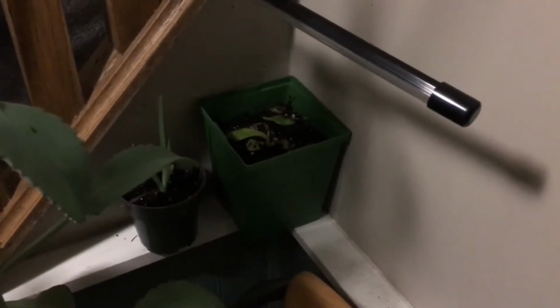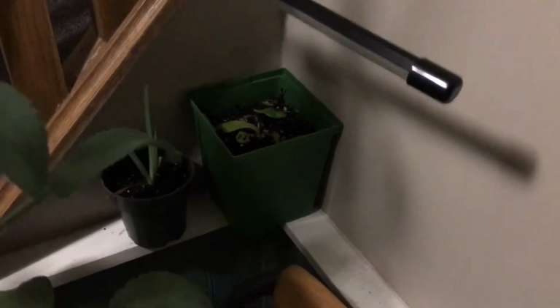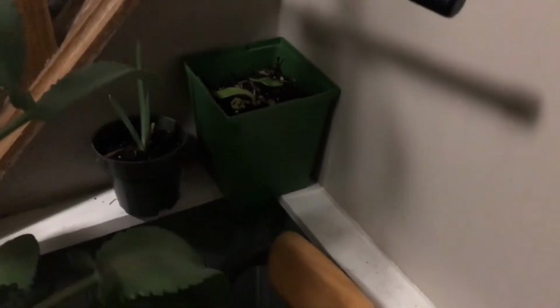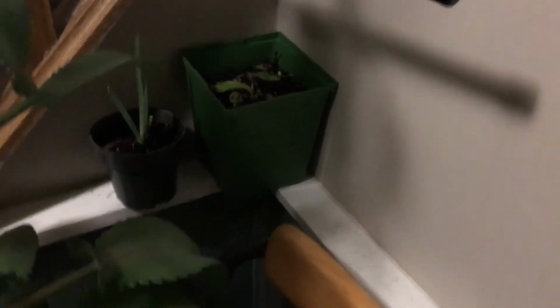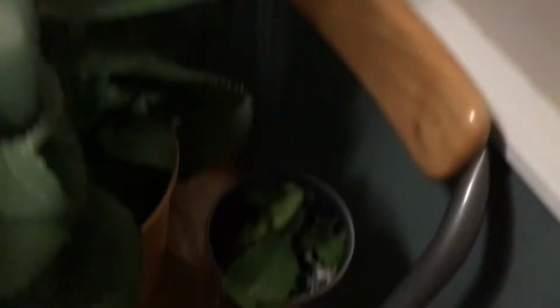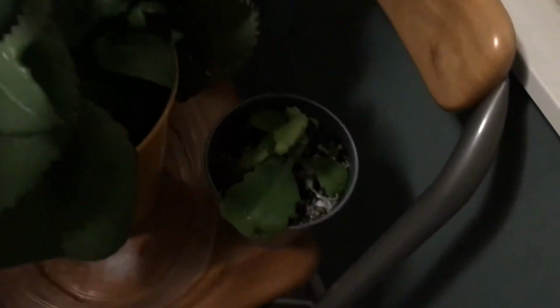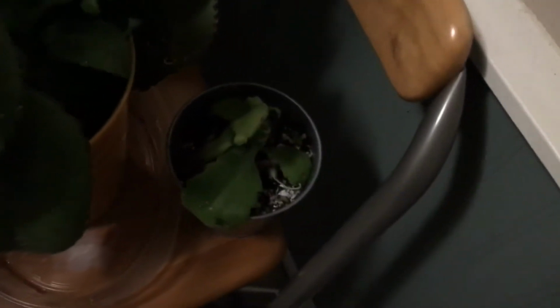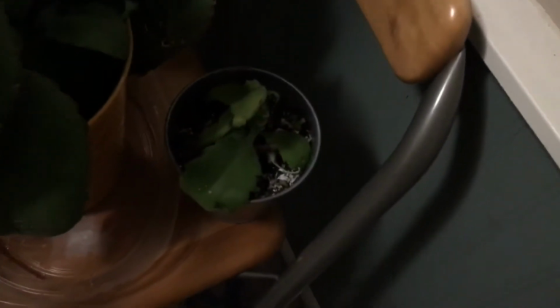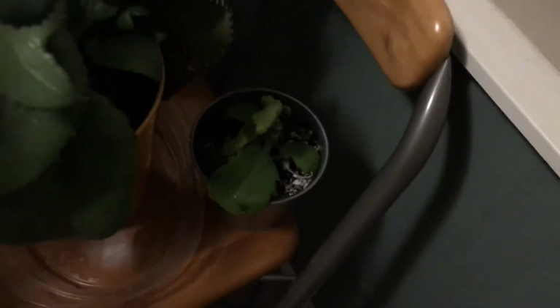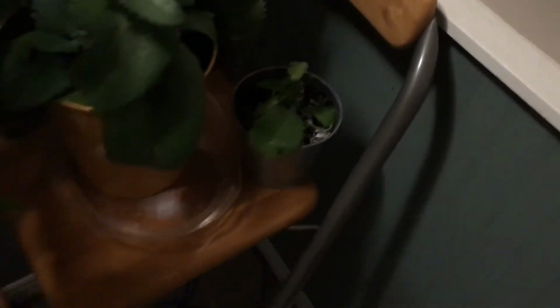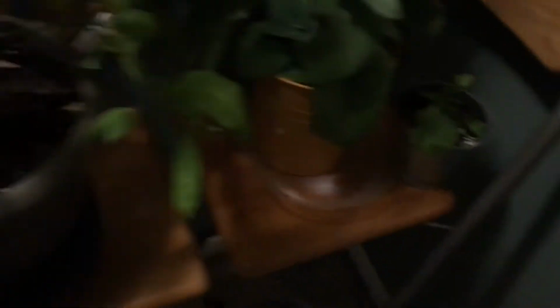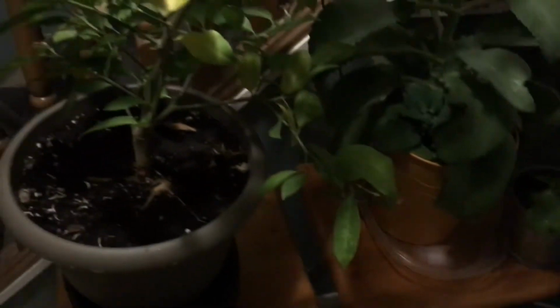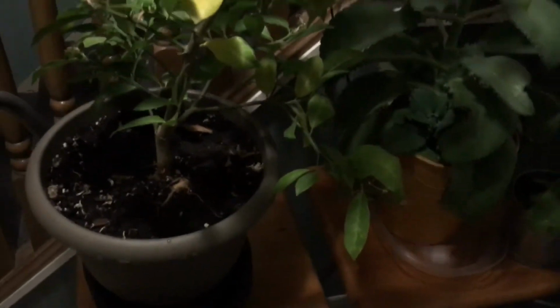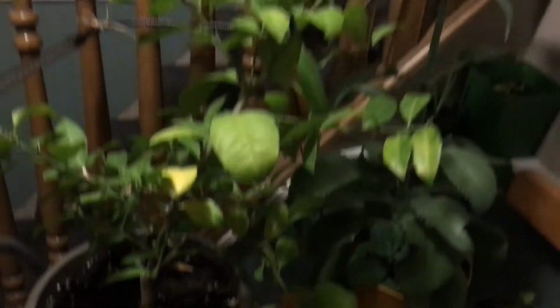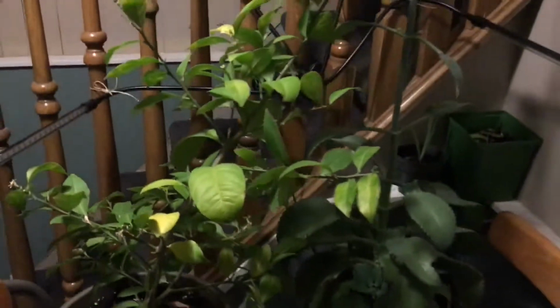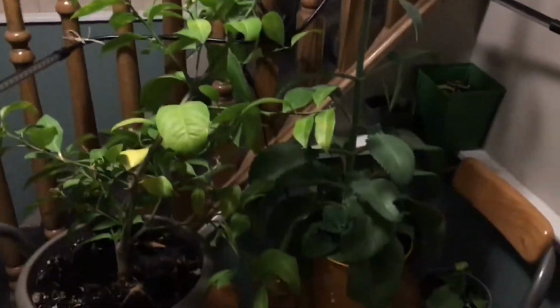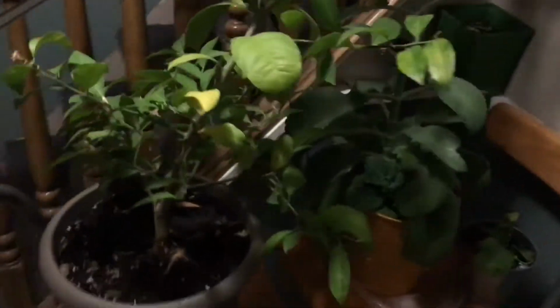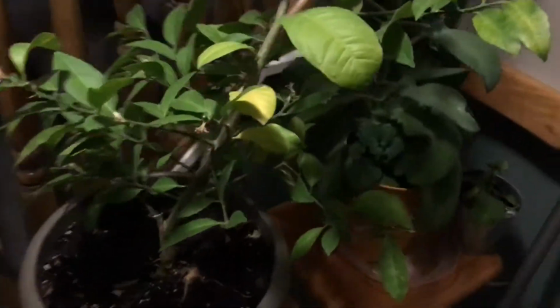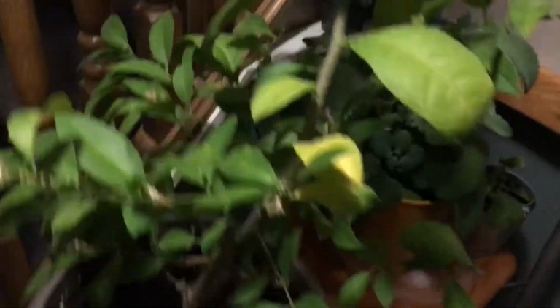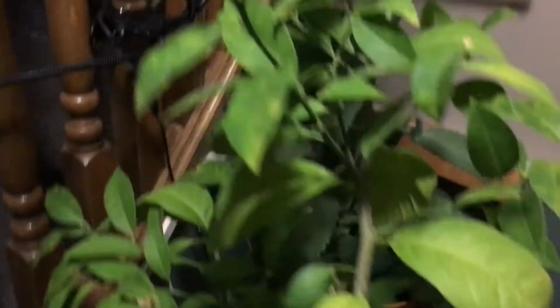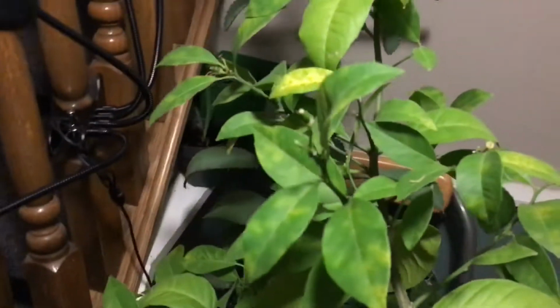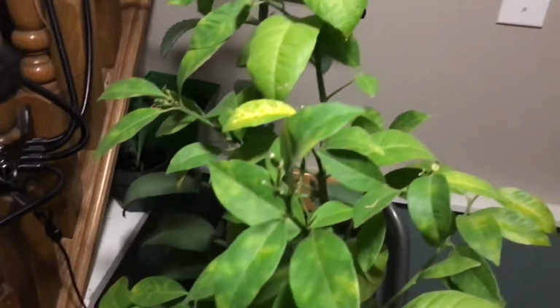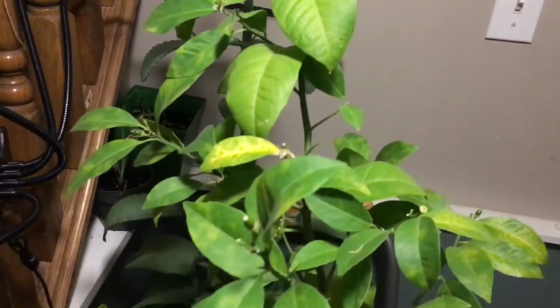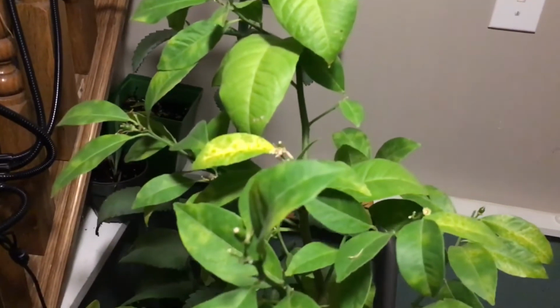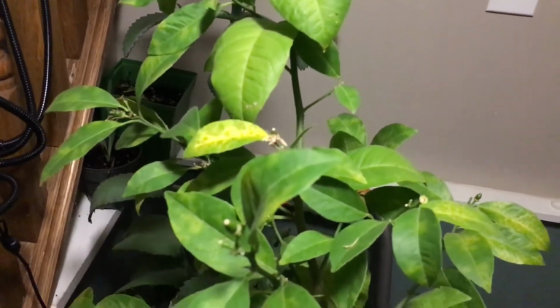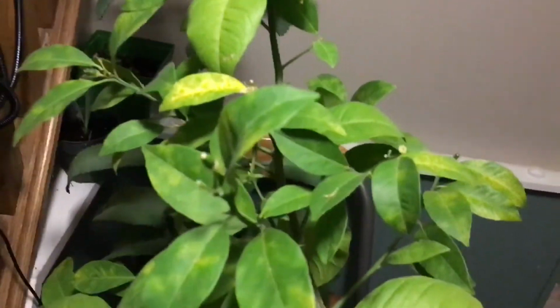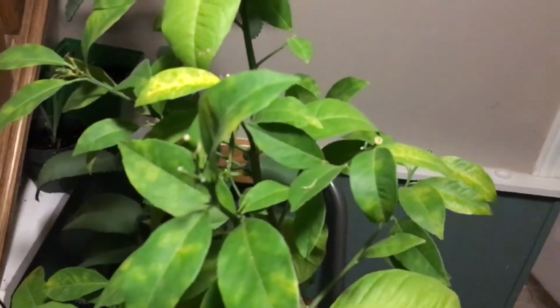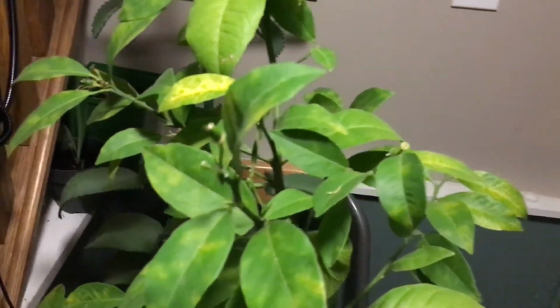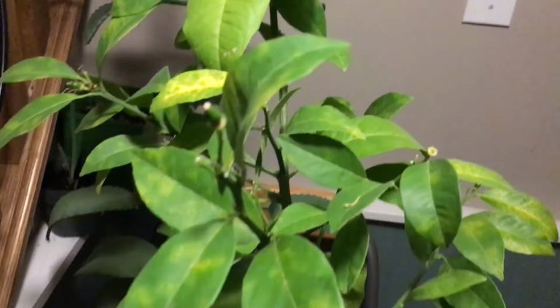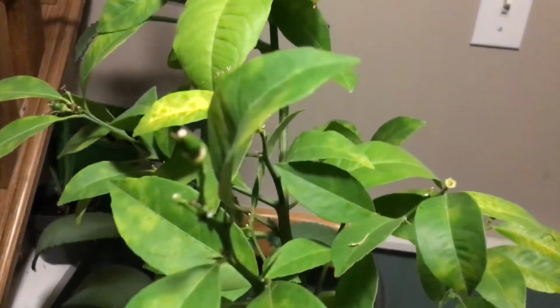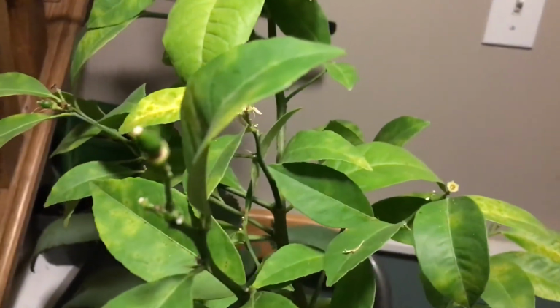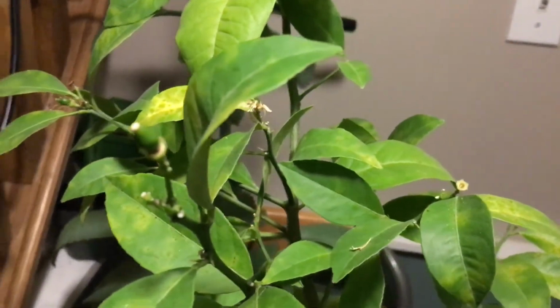Got my iris there, more kalanchoe that have kind of failed, and there's fungus gnats — that's a problem. And I have a deficiency problem with this orange tree, and I think I keep knocking off the oranges.